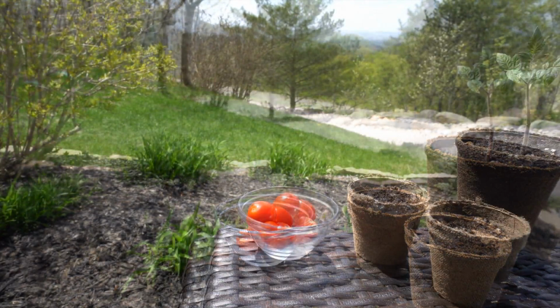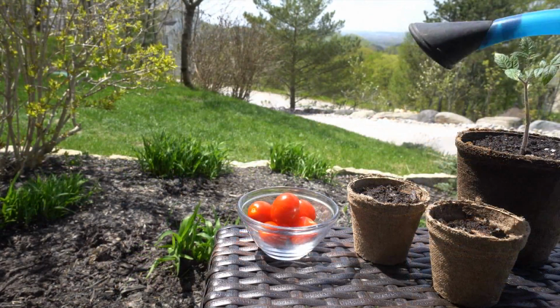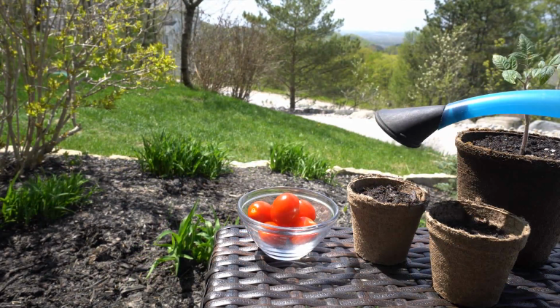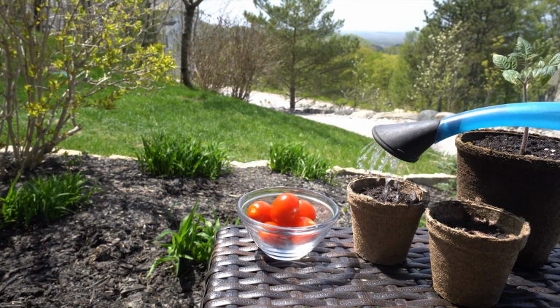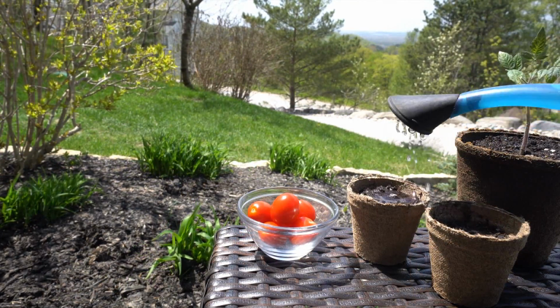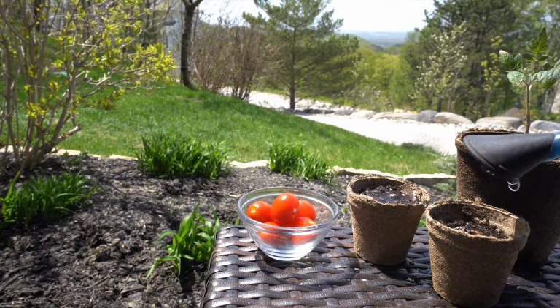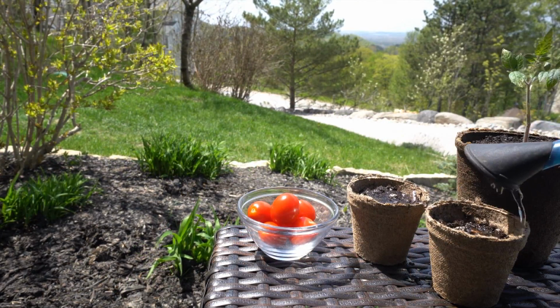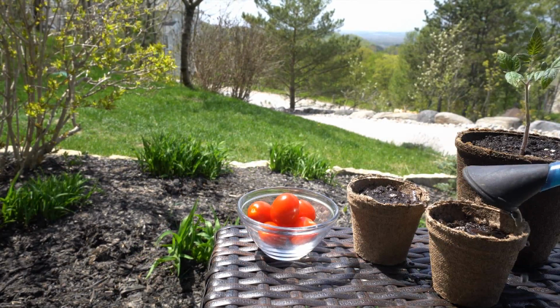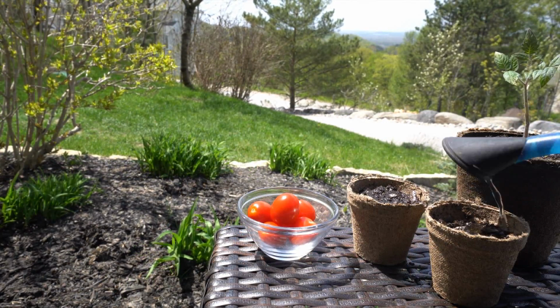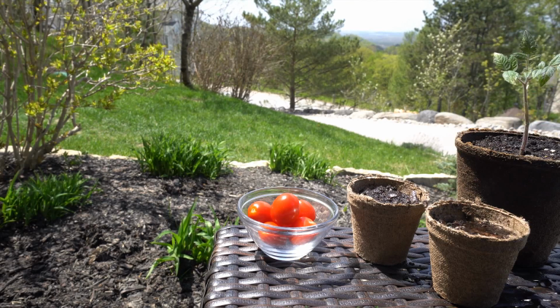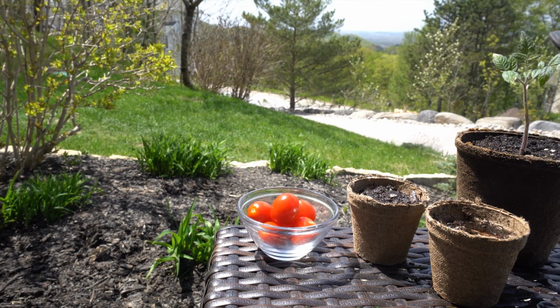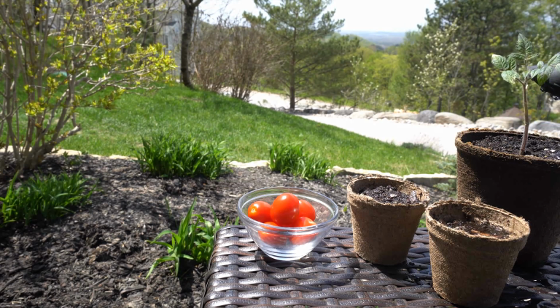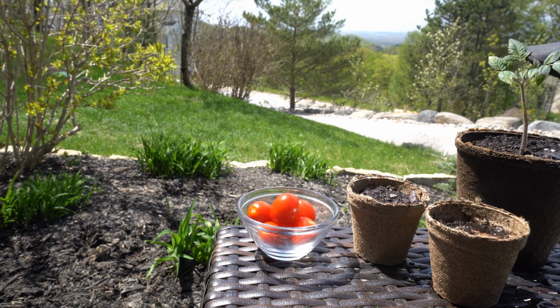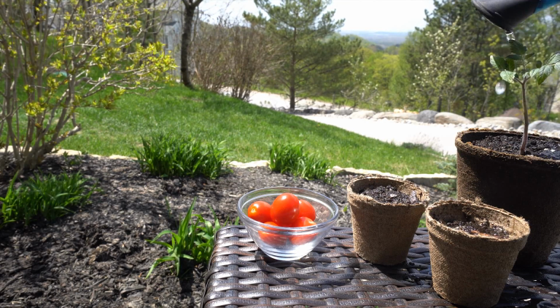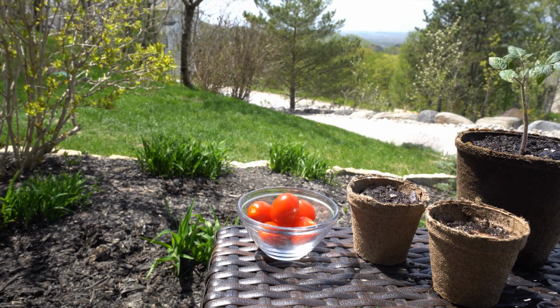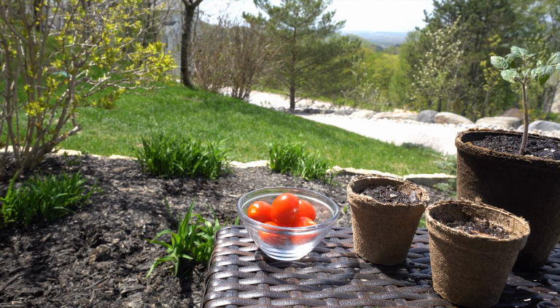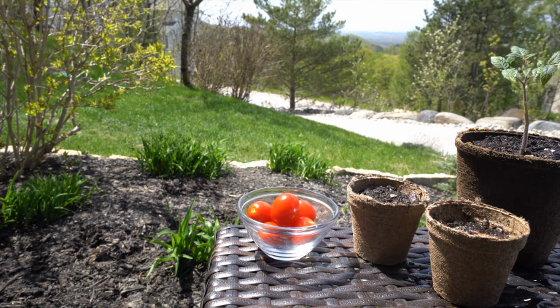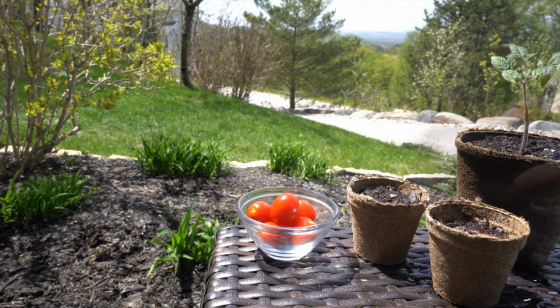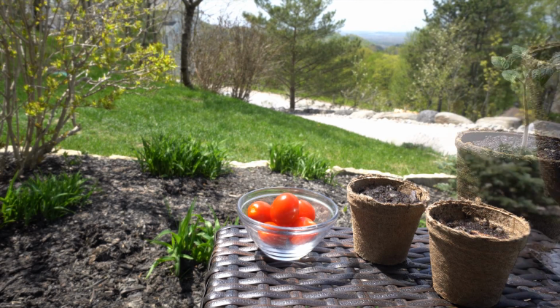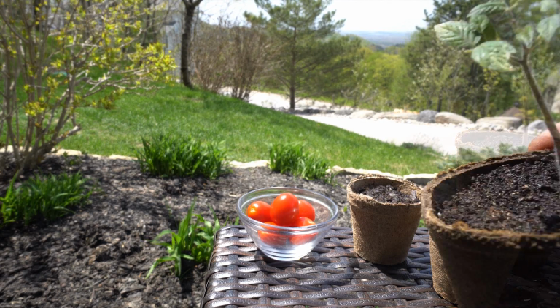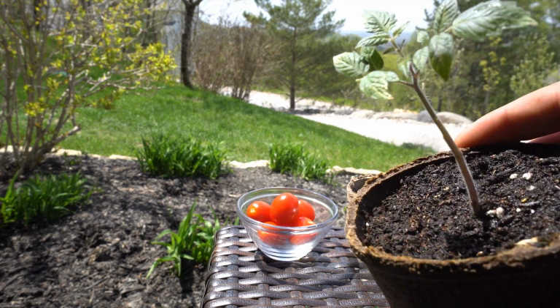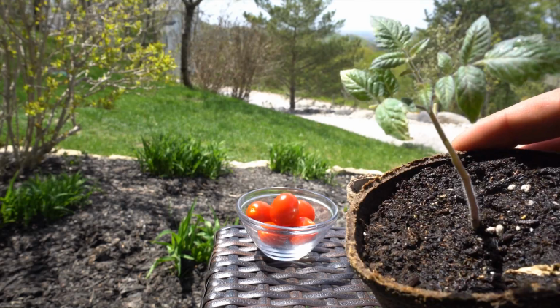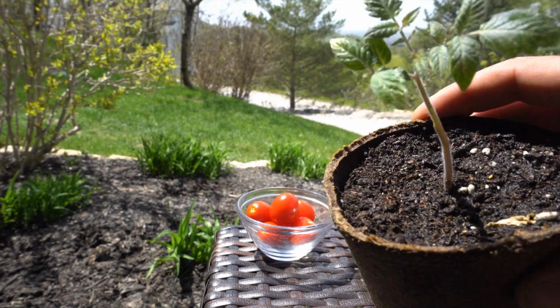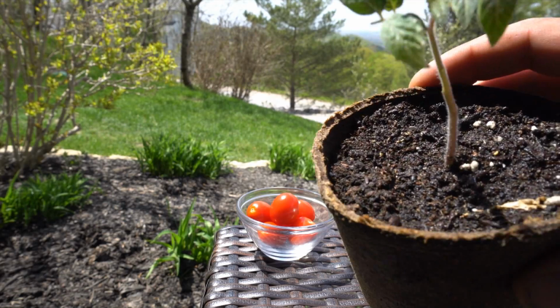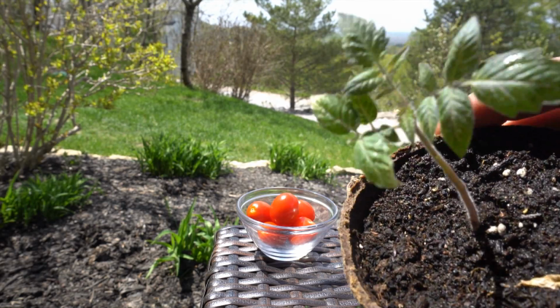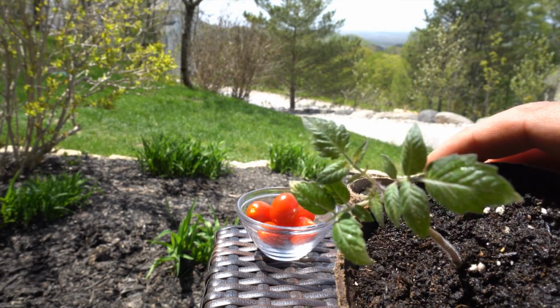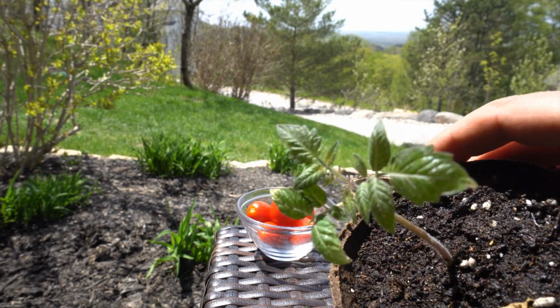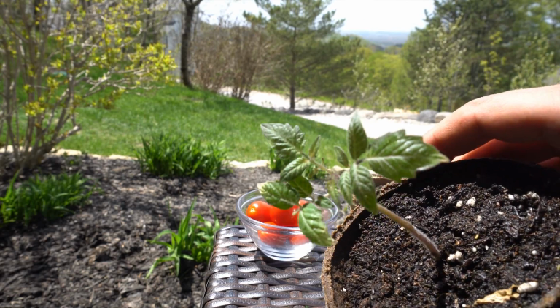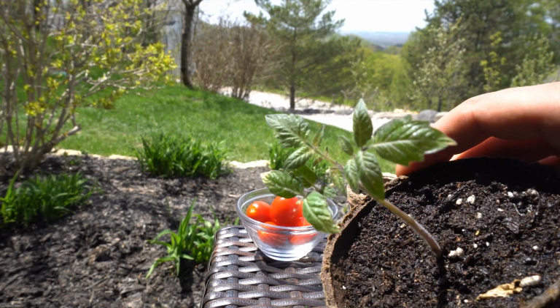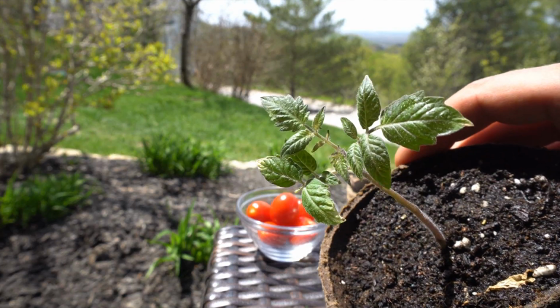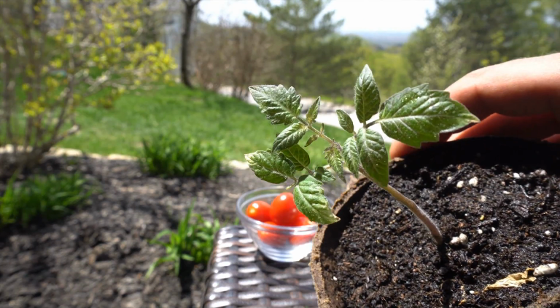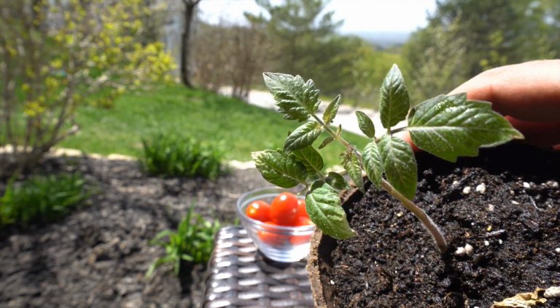You will want to make sure that you keep the soil moist and in a well-lit area, and make sure the soil doesn't dry out. Within about a week or so you should see nice healthy germinated tomato seedlings sprouting from your tomato cuttings.